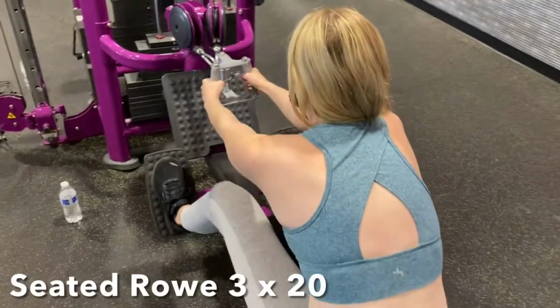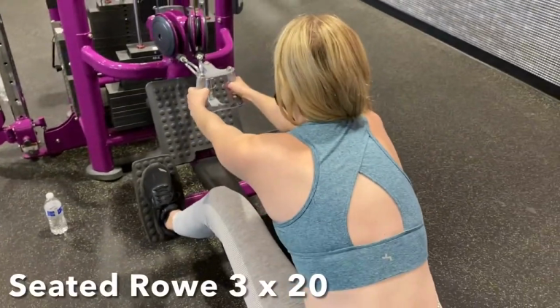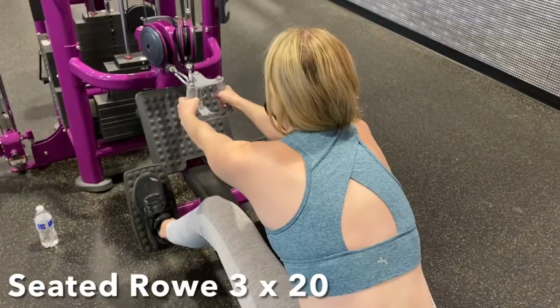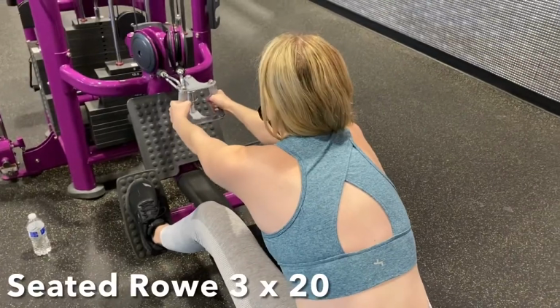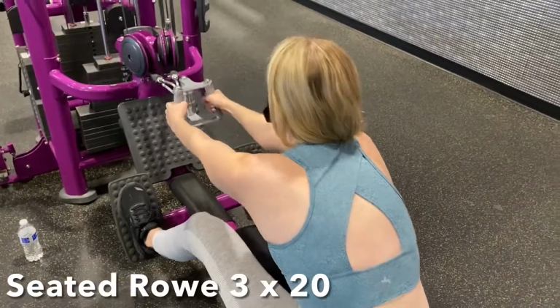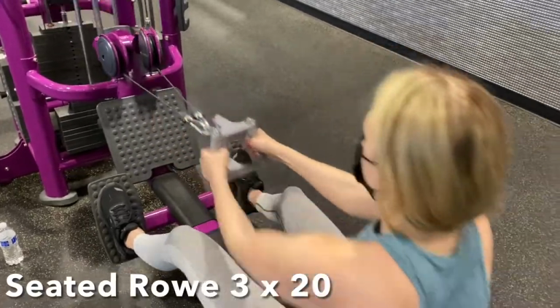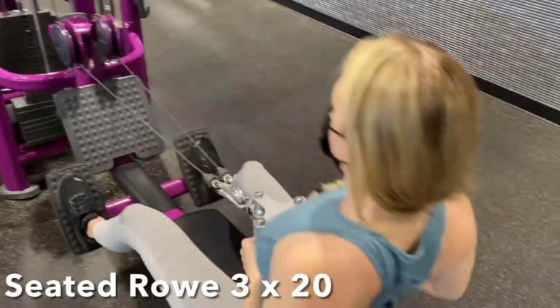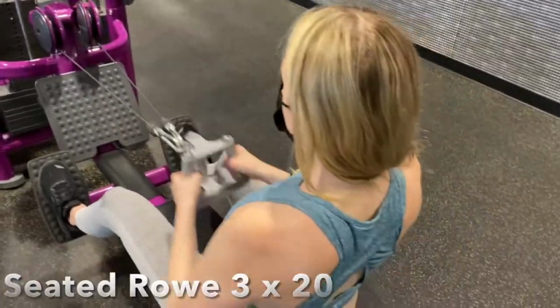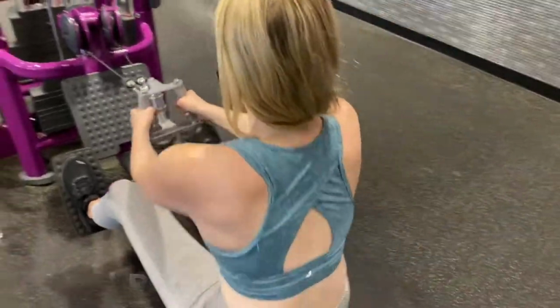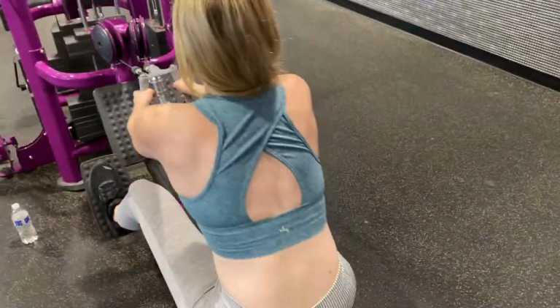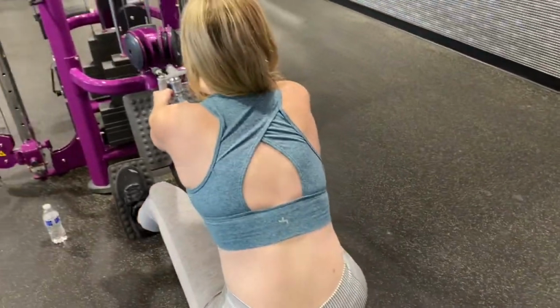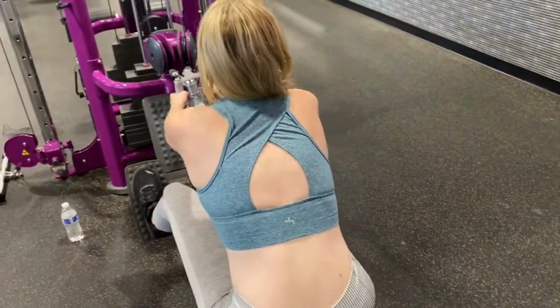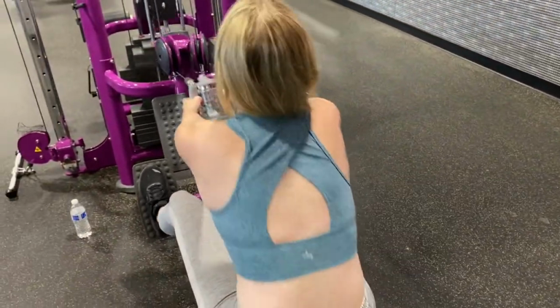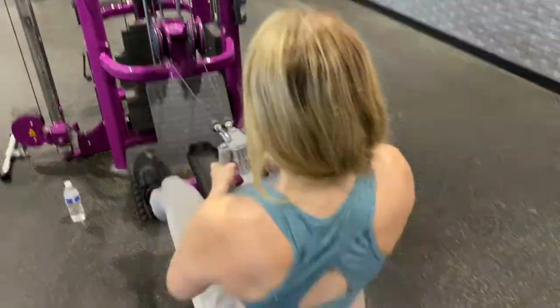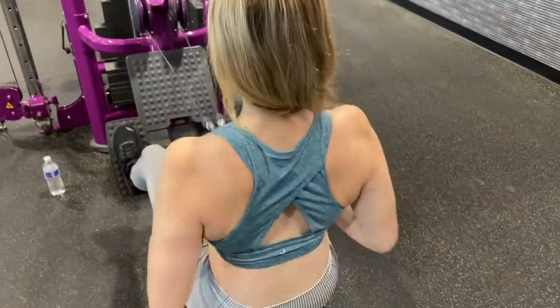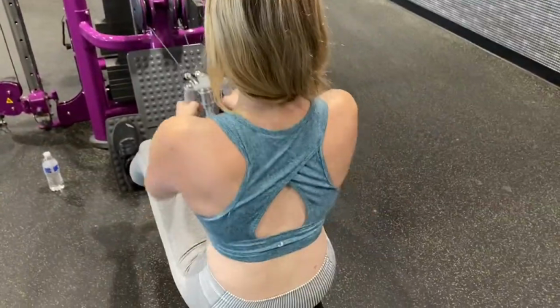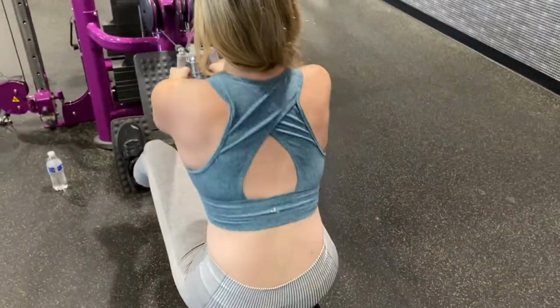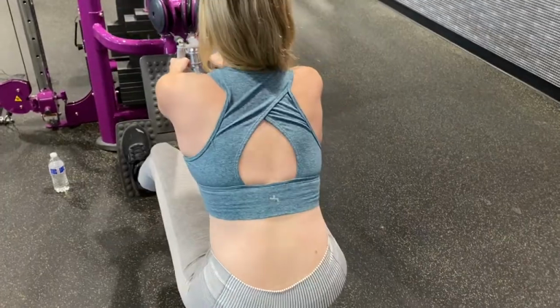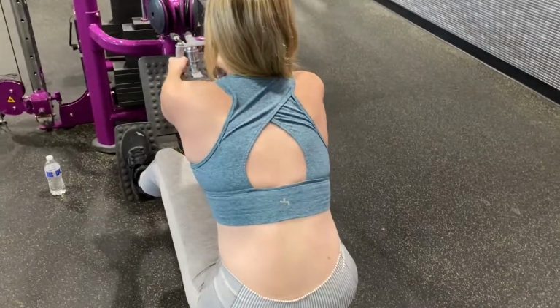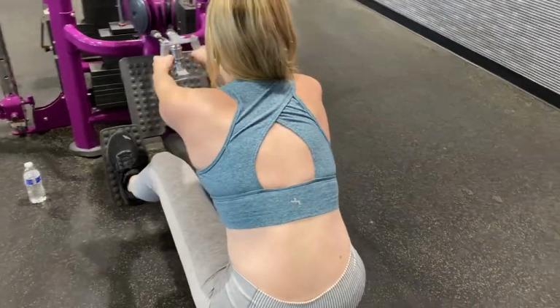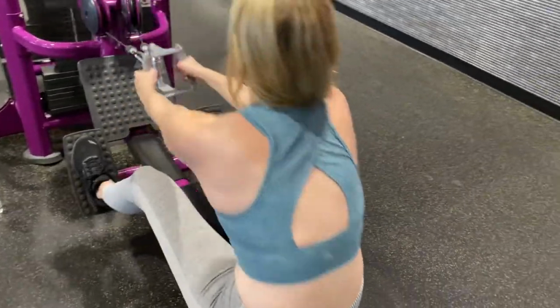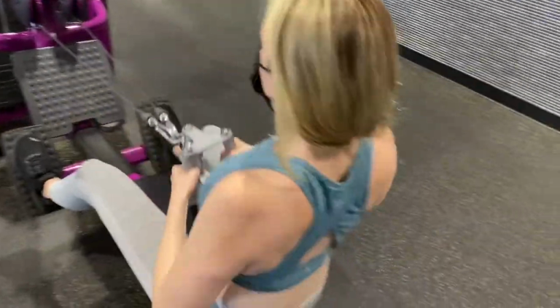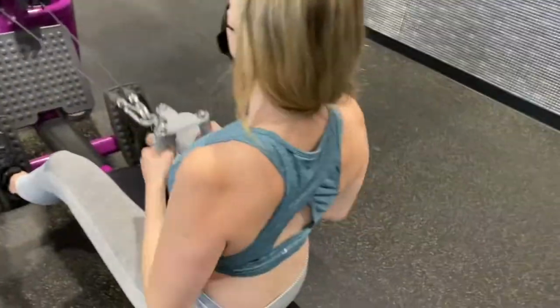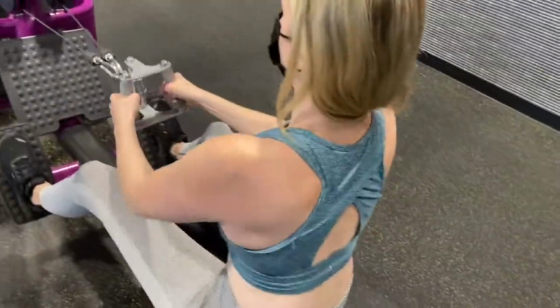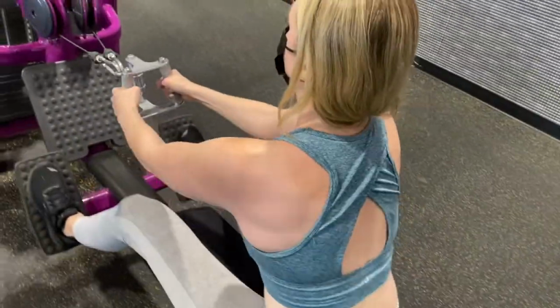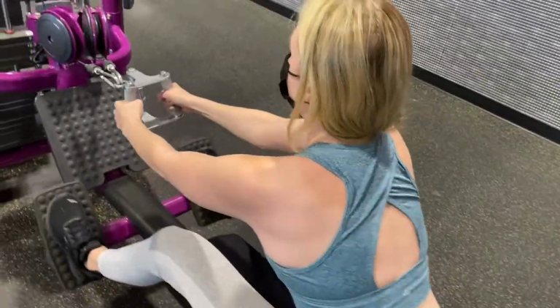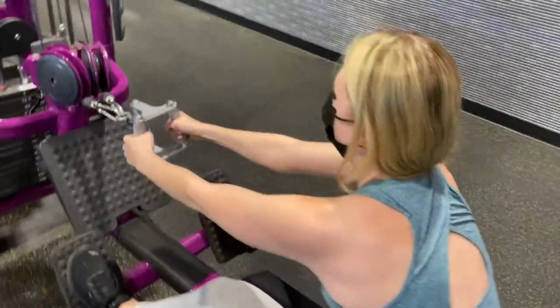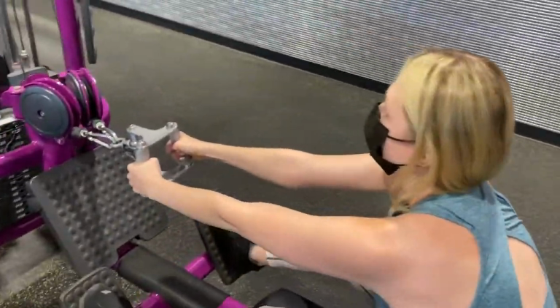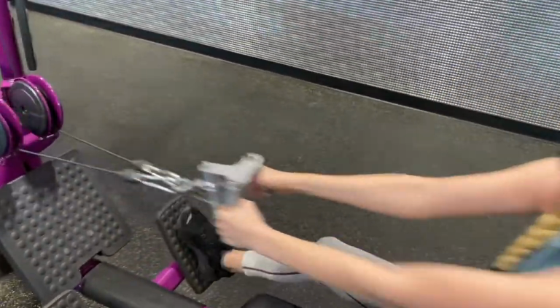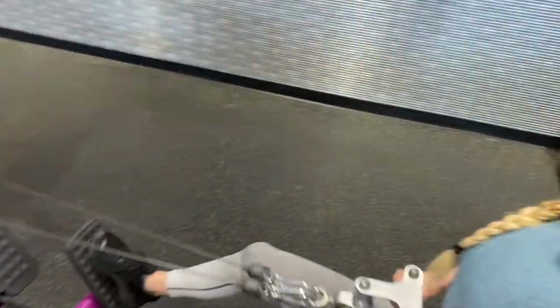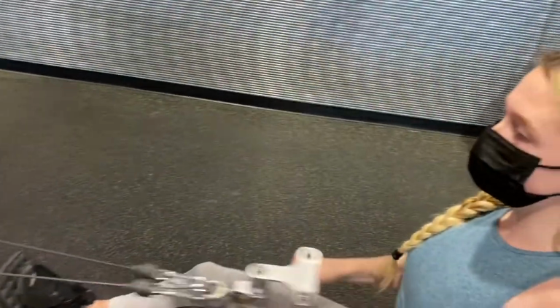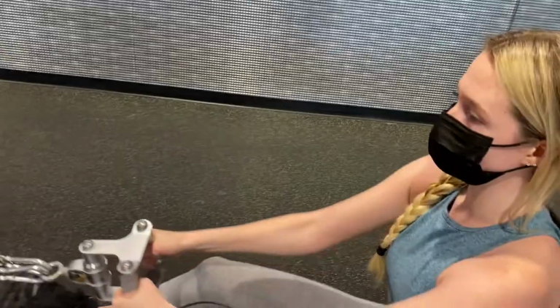Then we will go over and do some seated rows. Make sure that you have a slight bend in your knees, and as you're coming forward you're stretching your entire back, then exploding back and really squeezing your lats together.